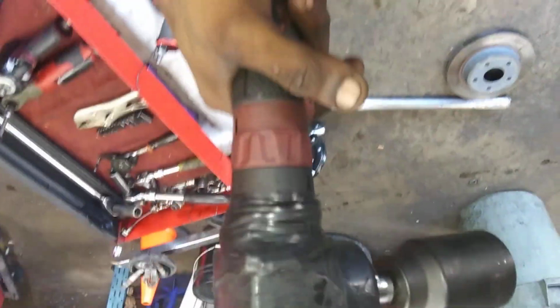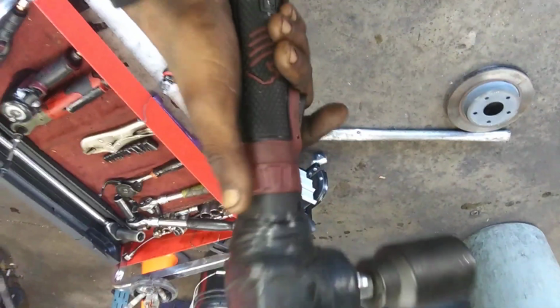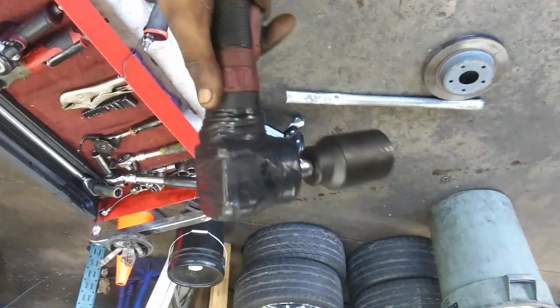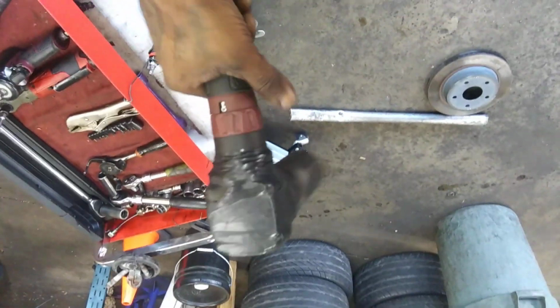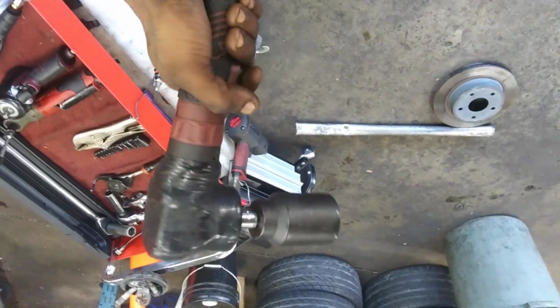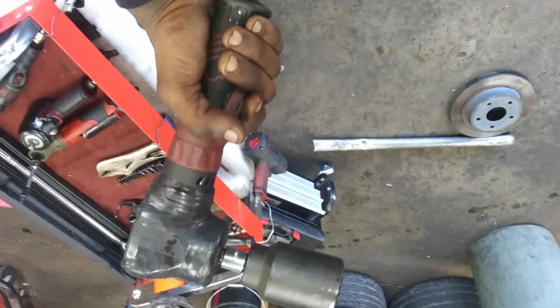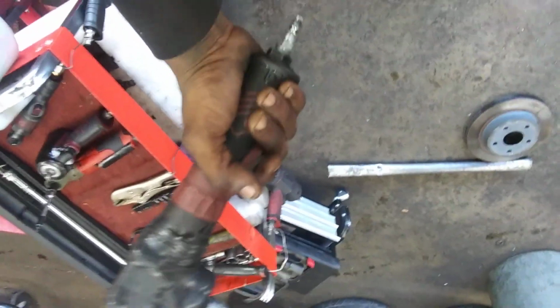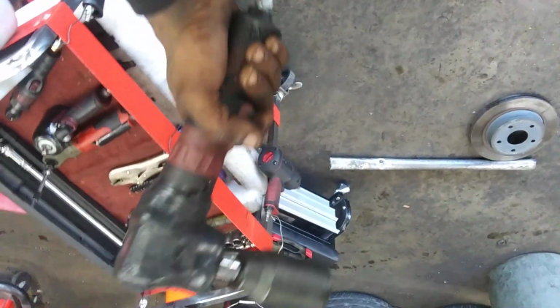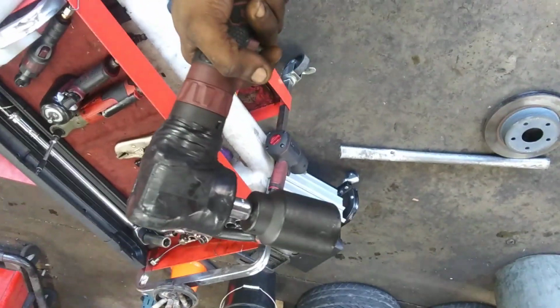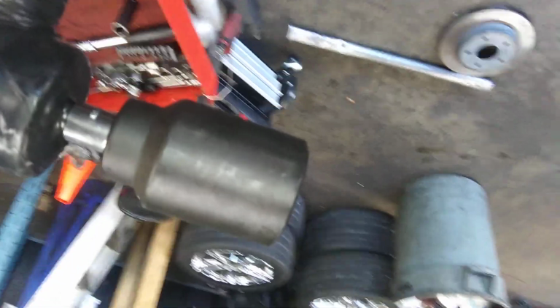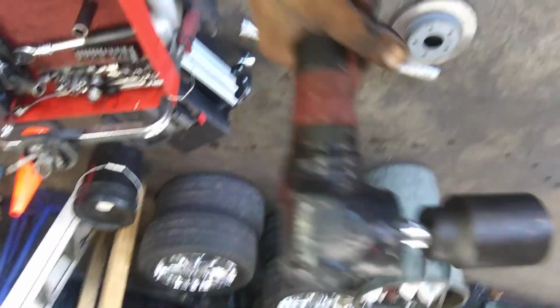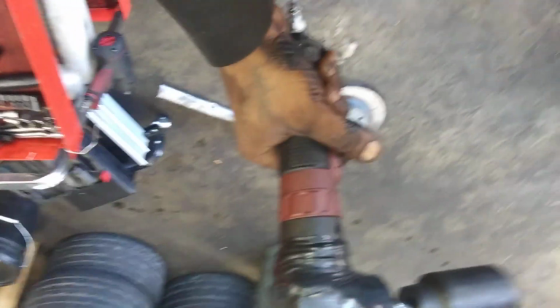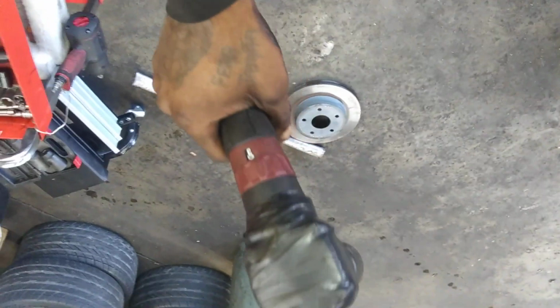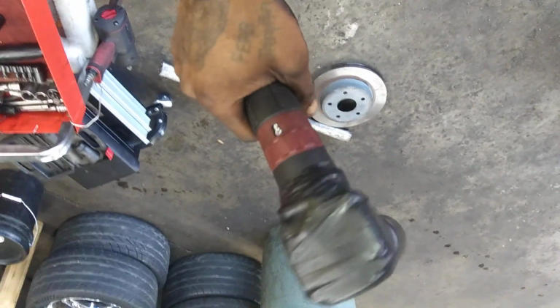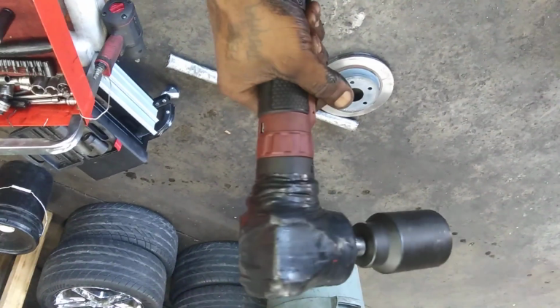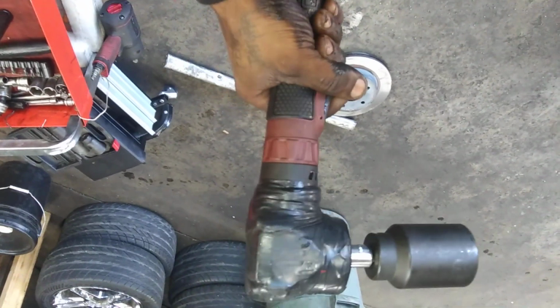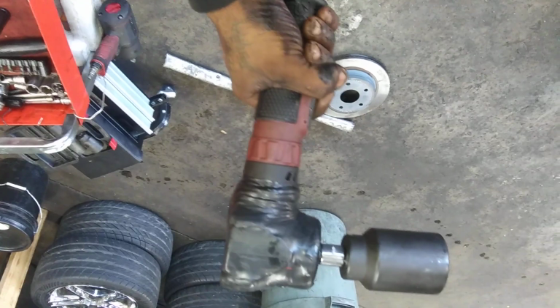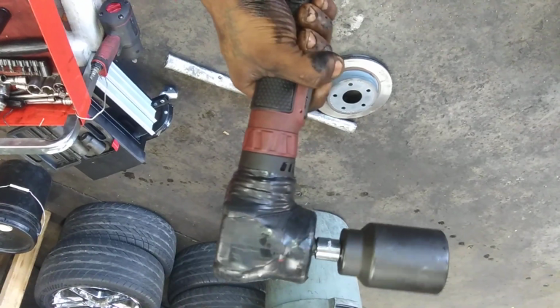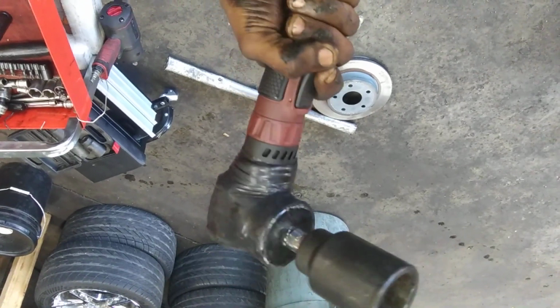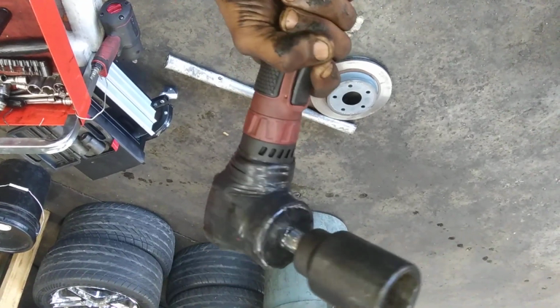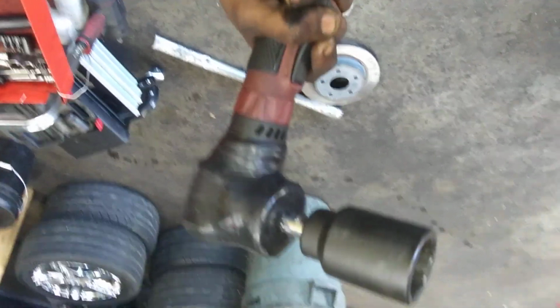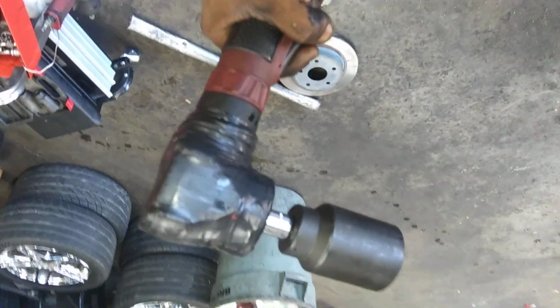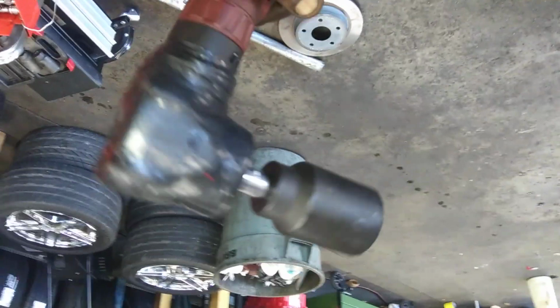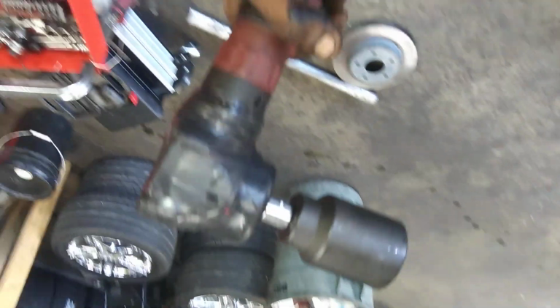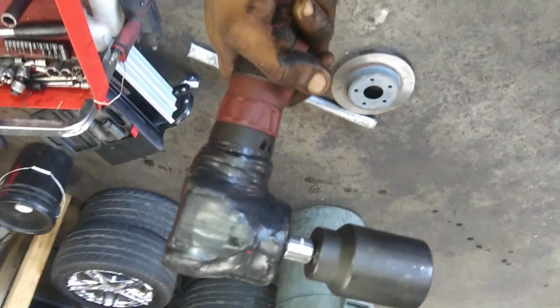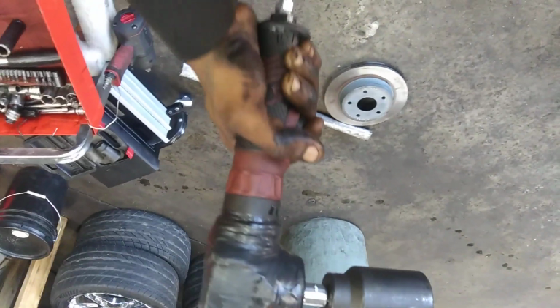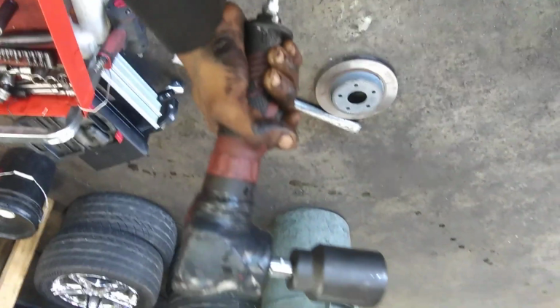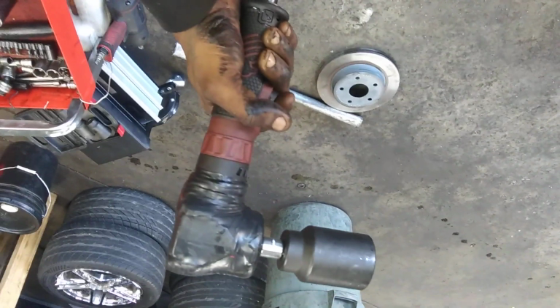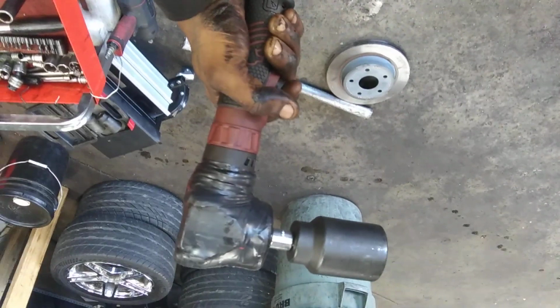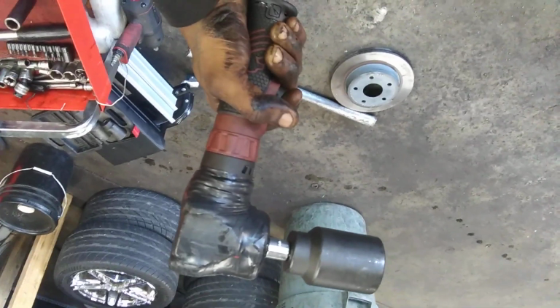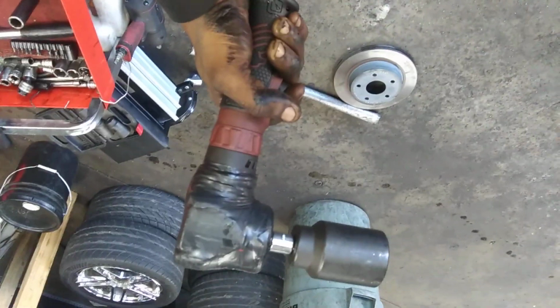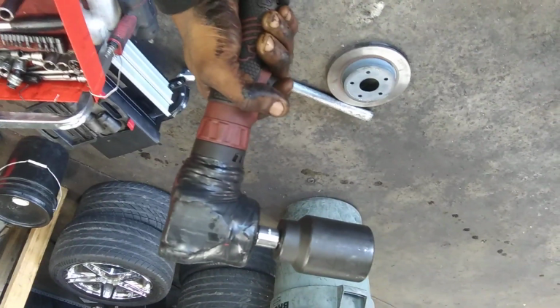I still can't believe this thing broke that axle nut, man. This thing is a monster, man. 260 foot-pounds of torque. Angle impact. Can't beat it, man. This thing is a good buy. Definitely recommend this. Mad coat.